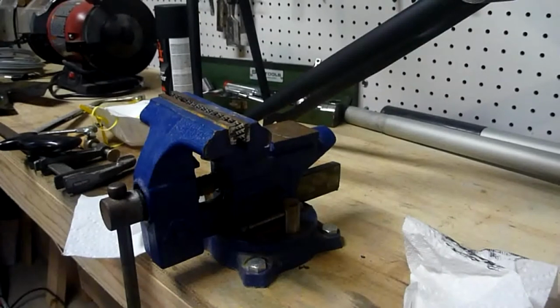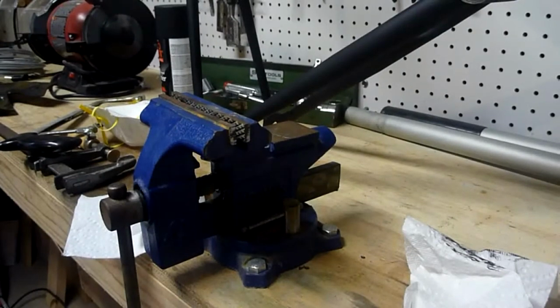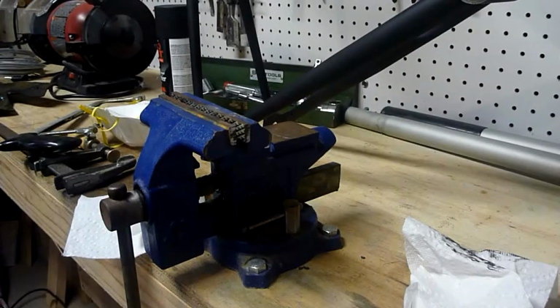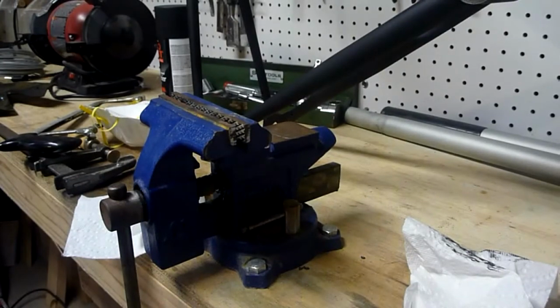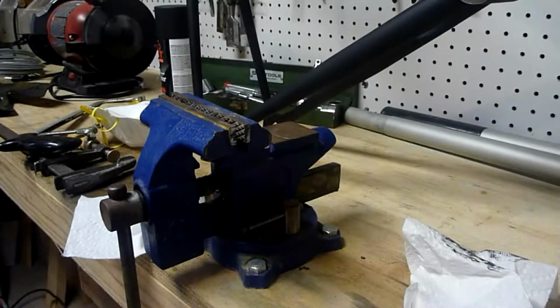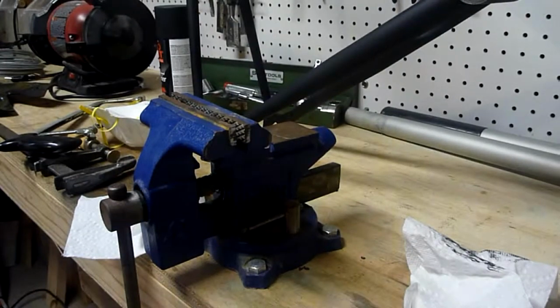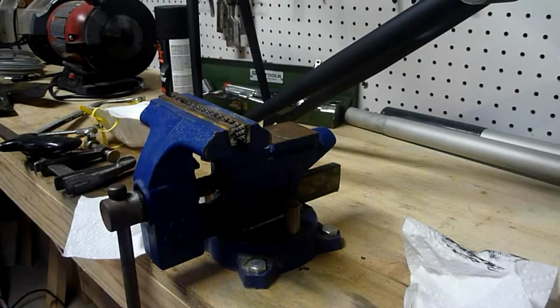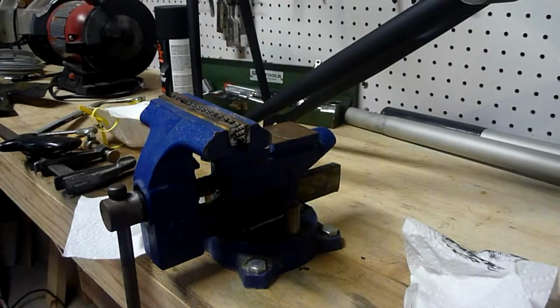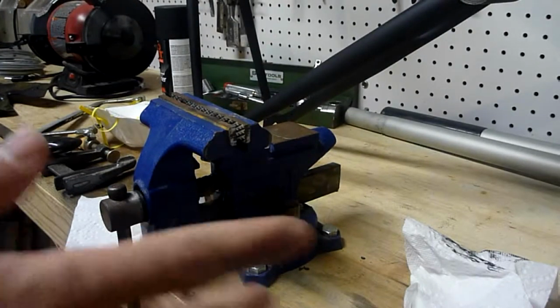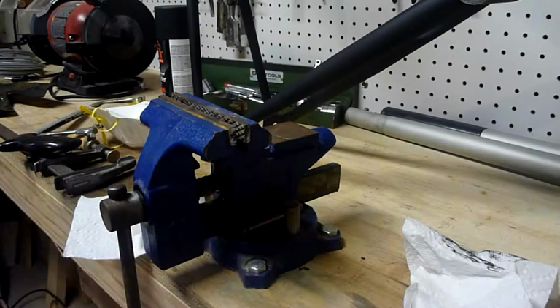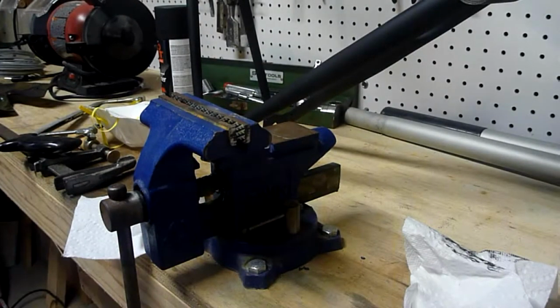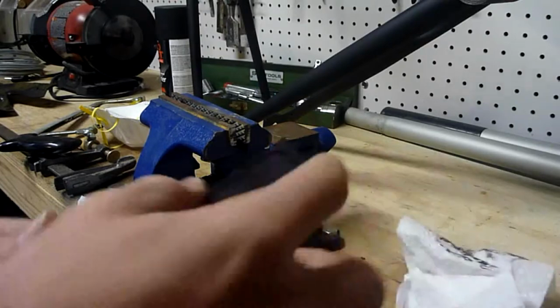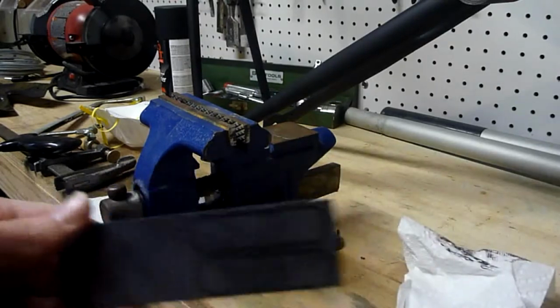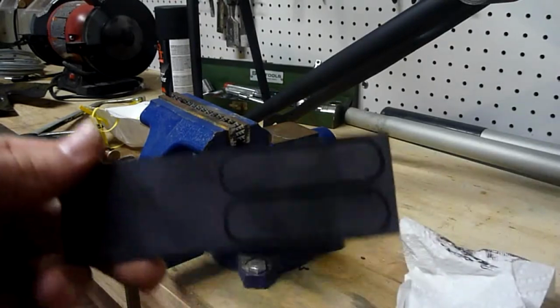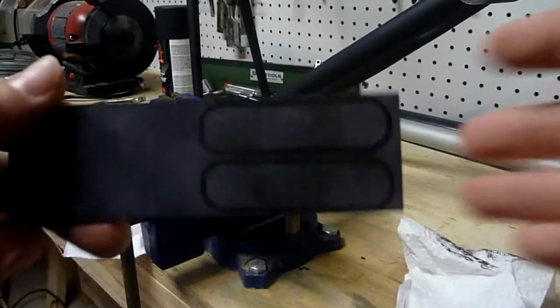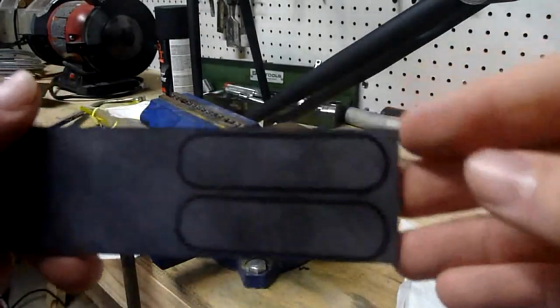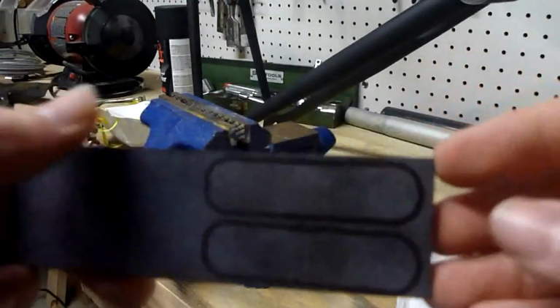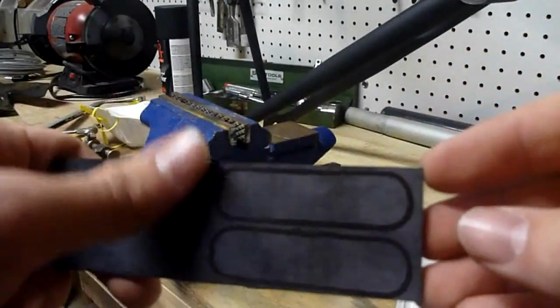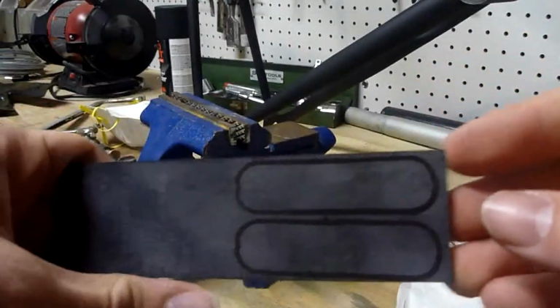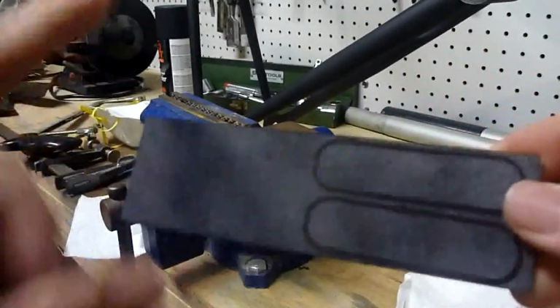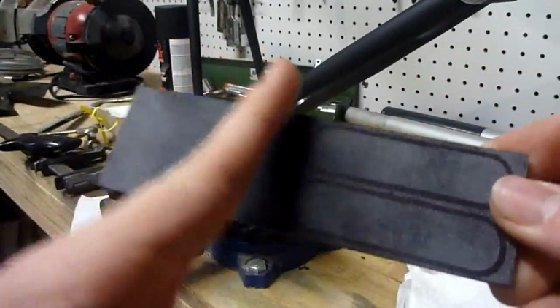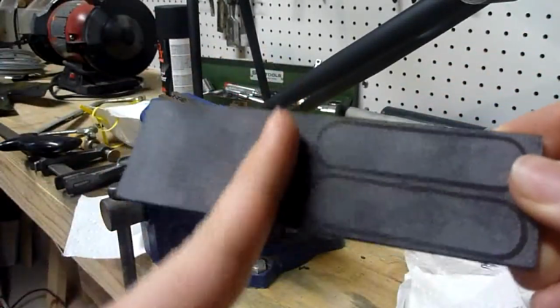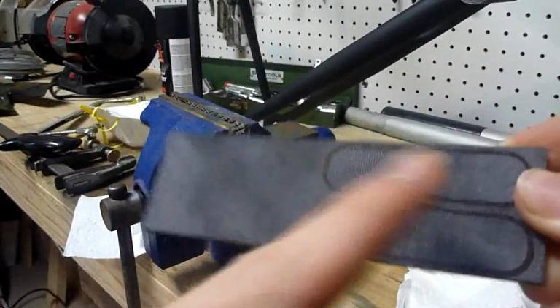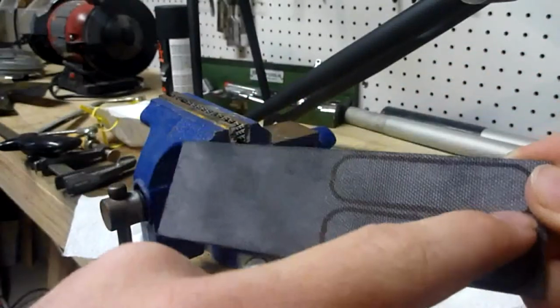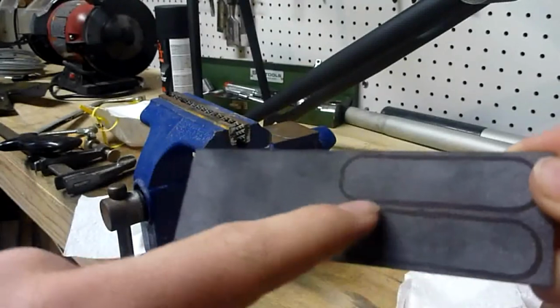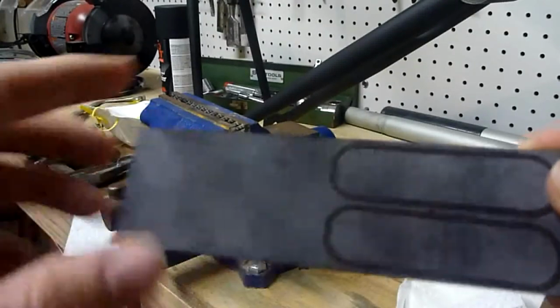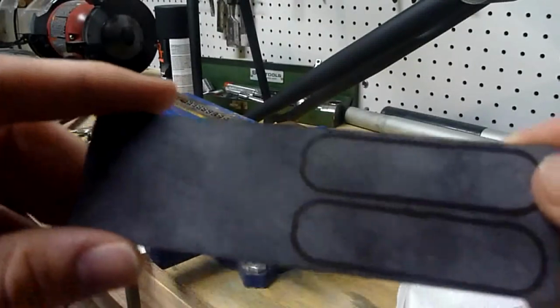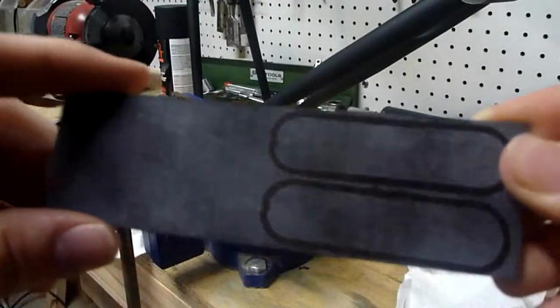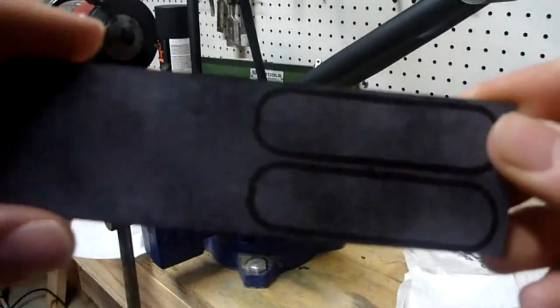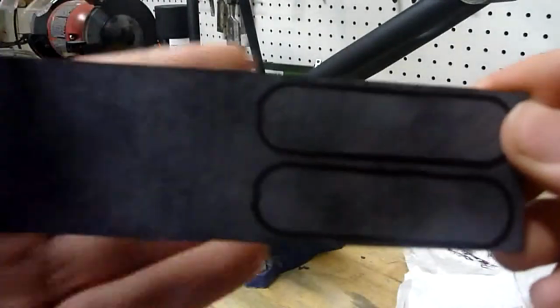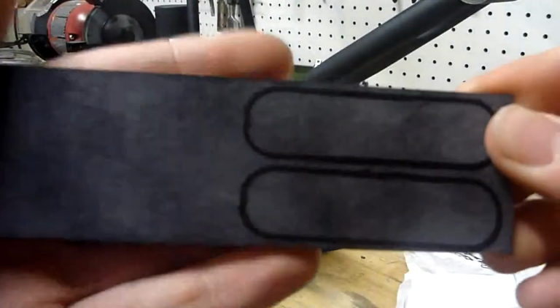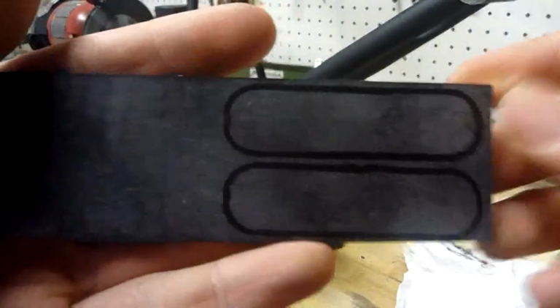Alright guys, second part of this video series. This part we're going to be taking the G10 scale, or the slab, cutting it about here and down the middle to separate the two templates.